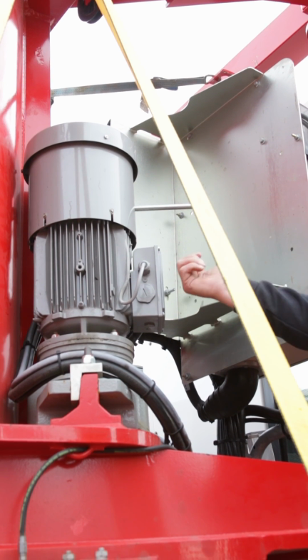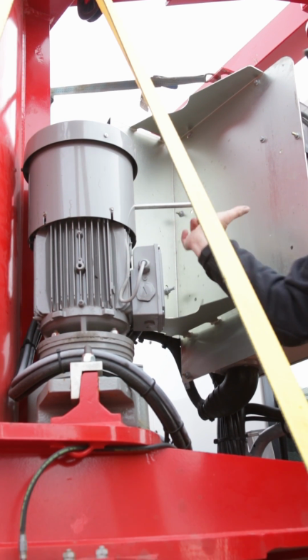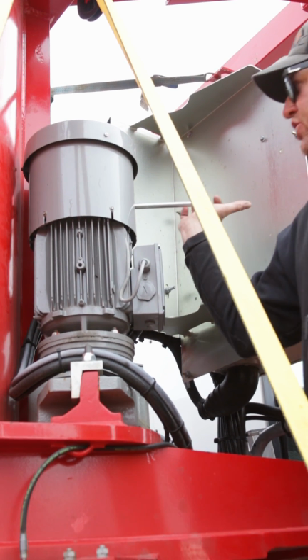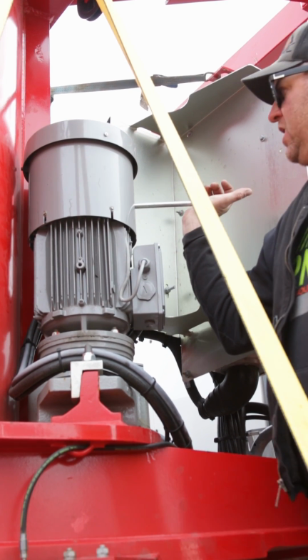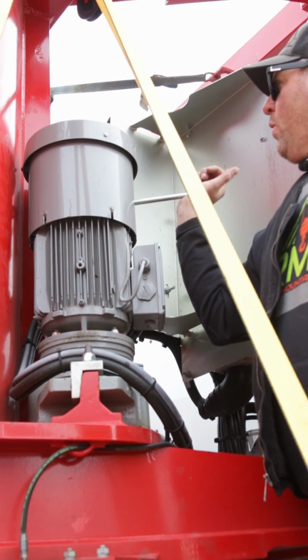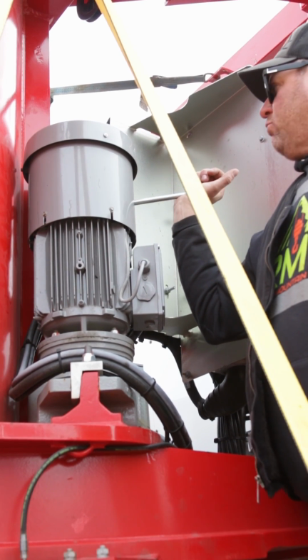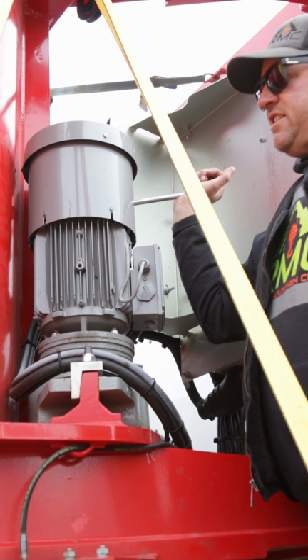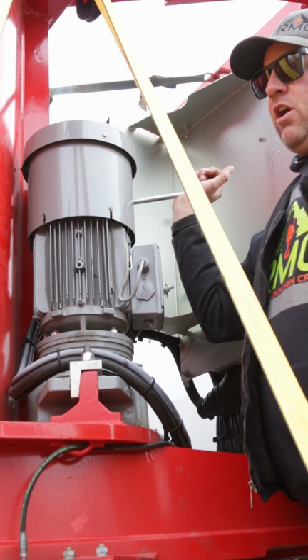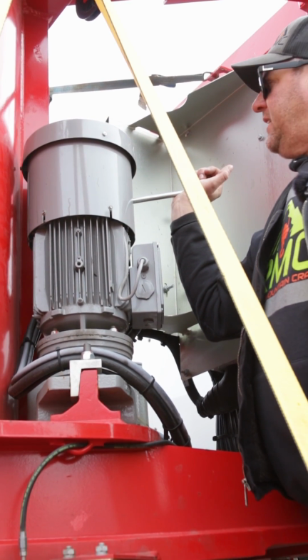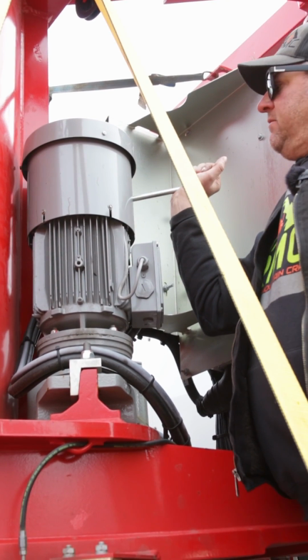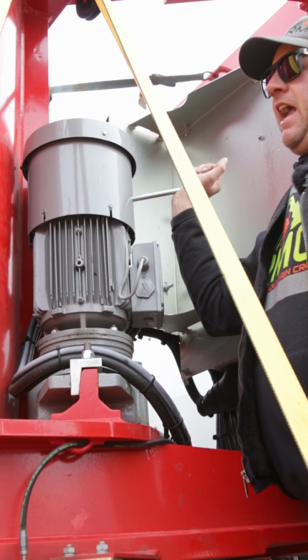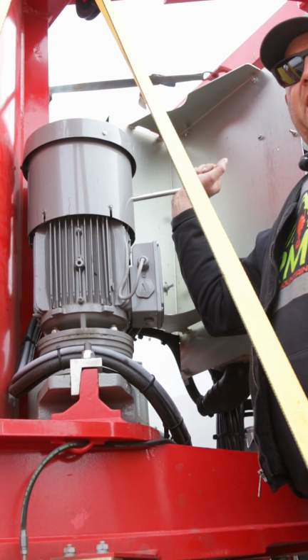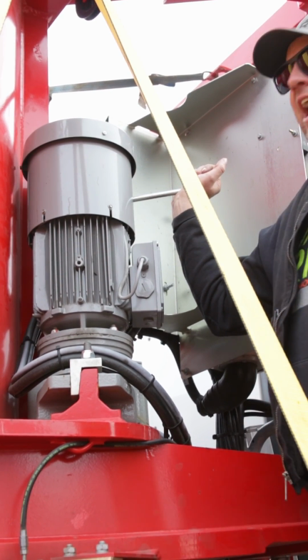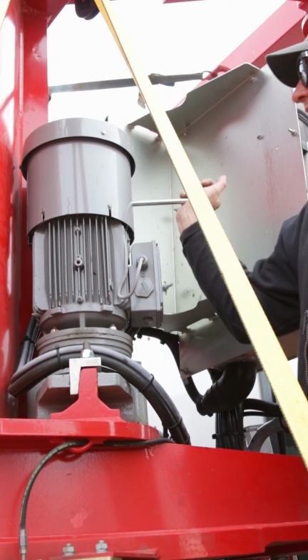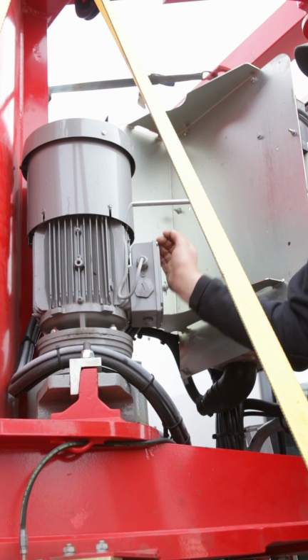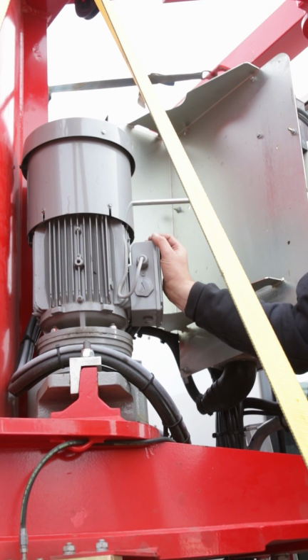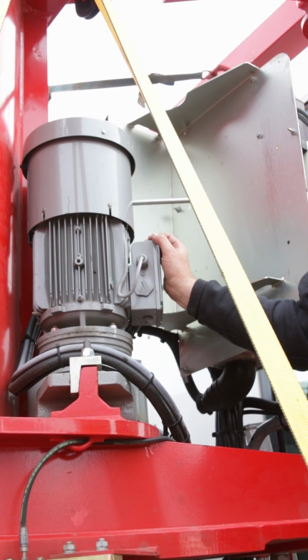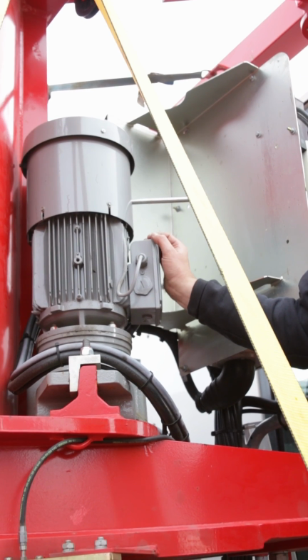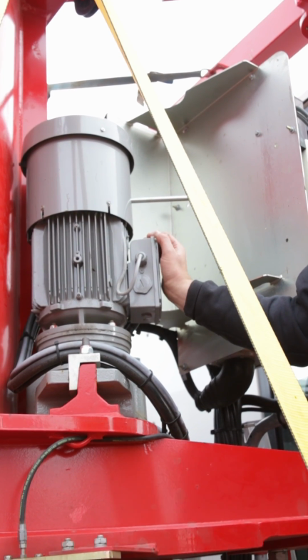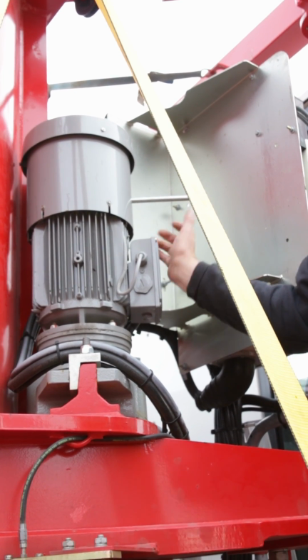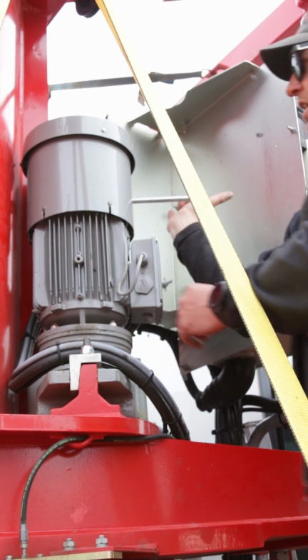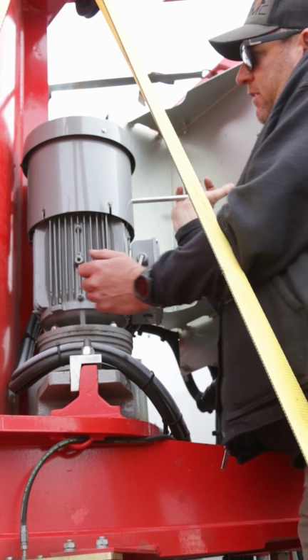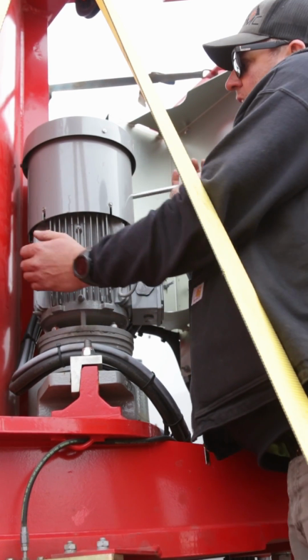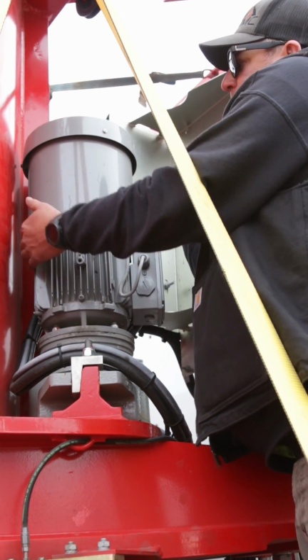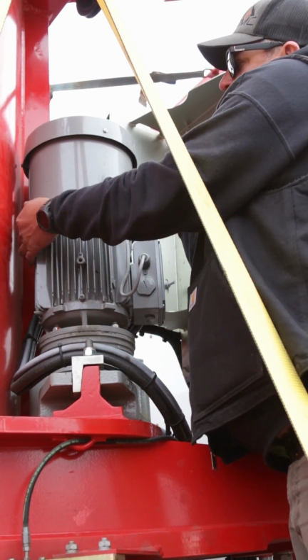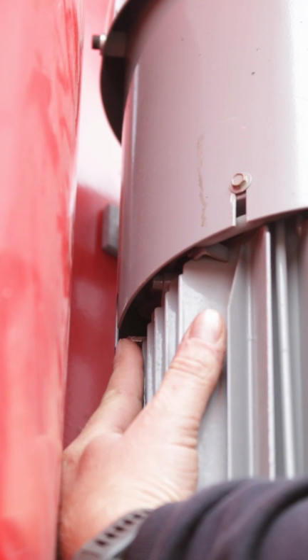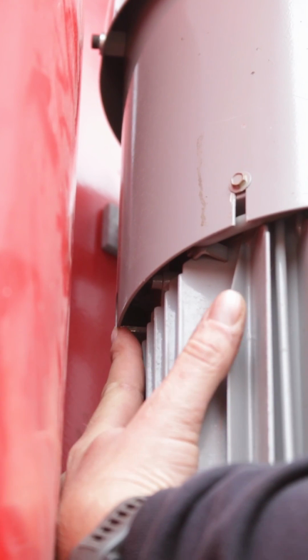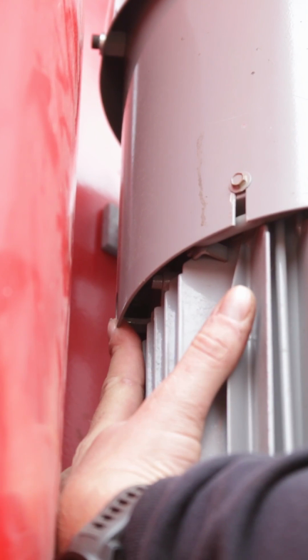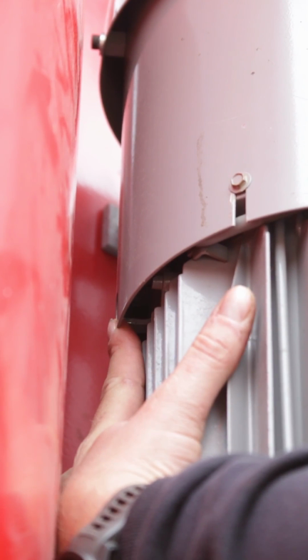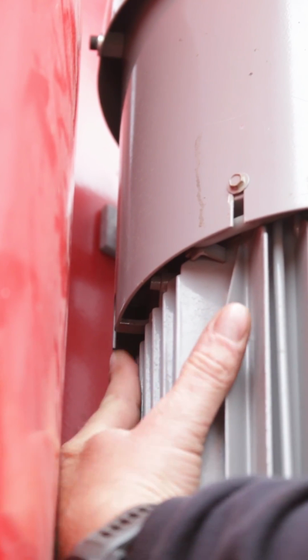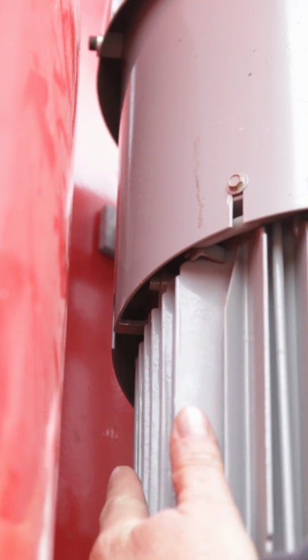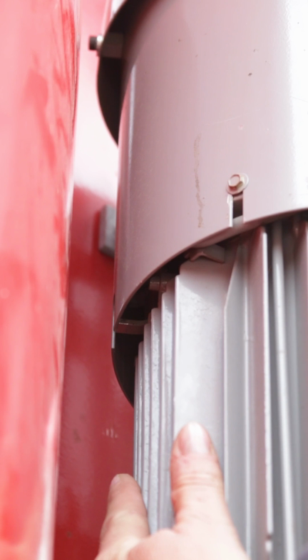Just to double check, we can raise this arm again and we can hear that click as that lock is then removed. So then again: up, up on the tab, and release.